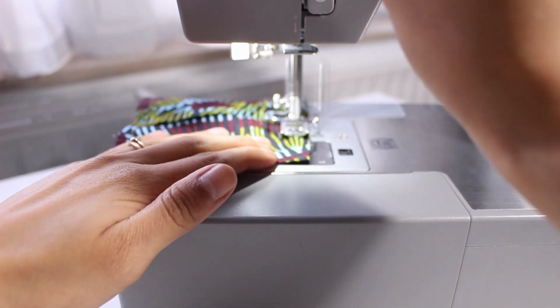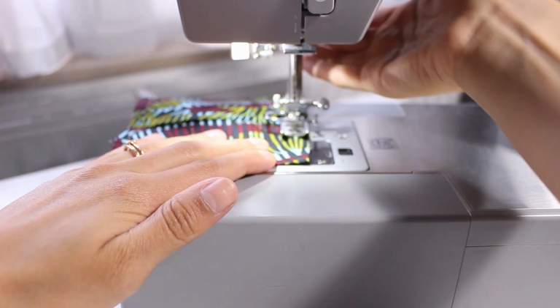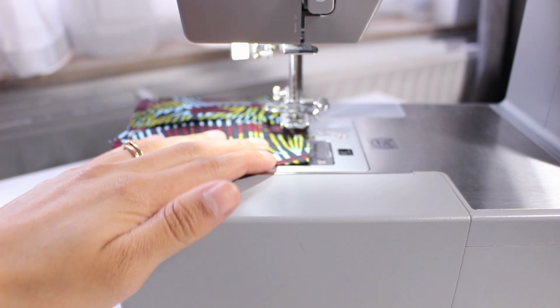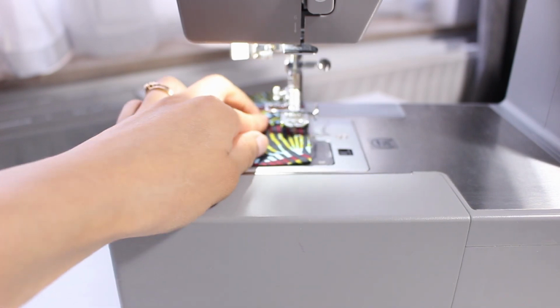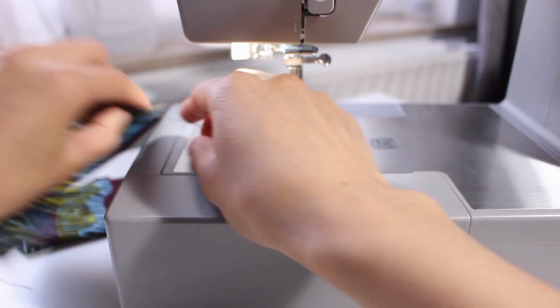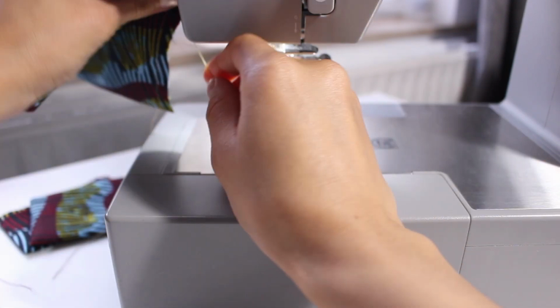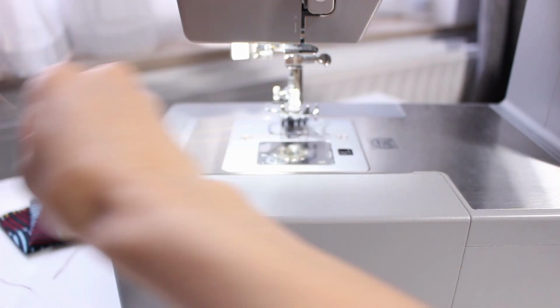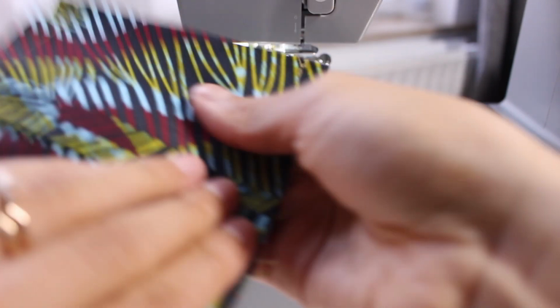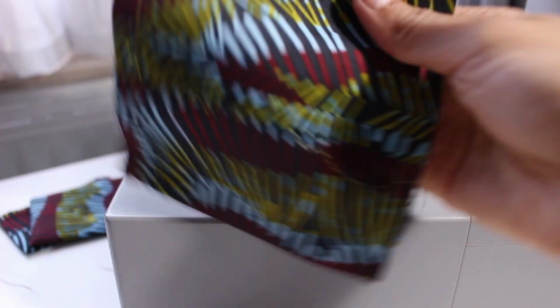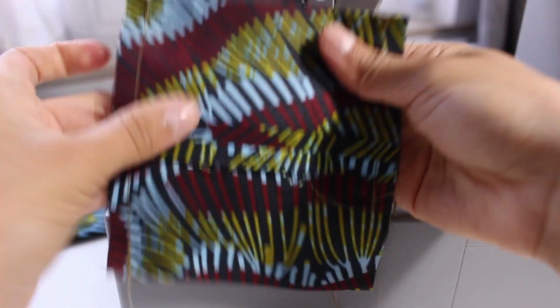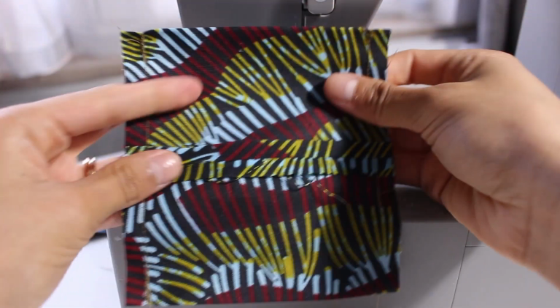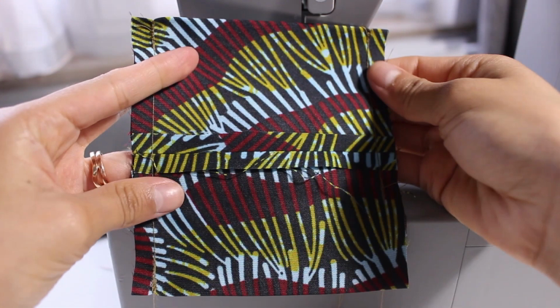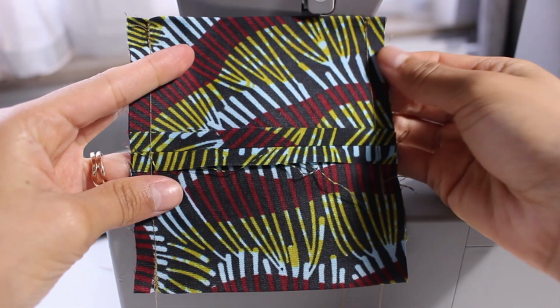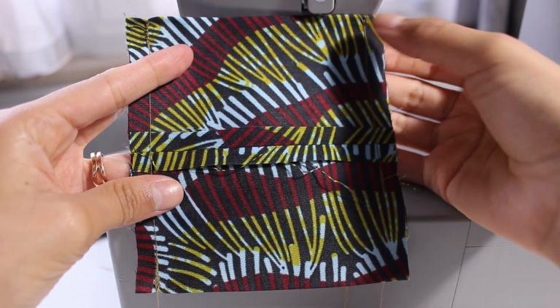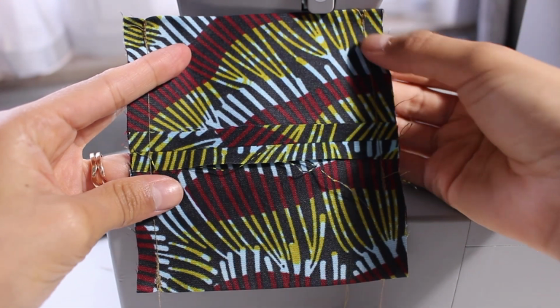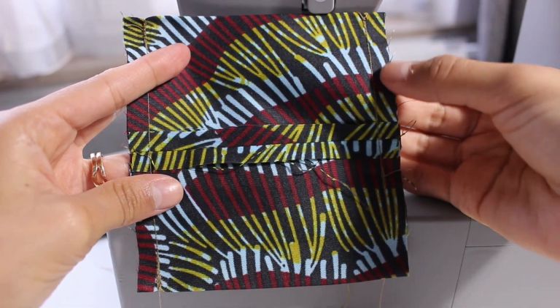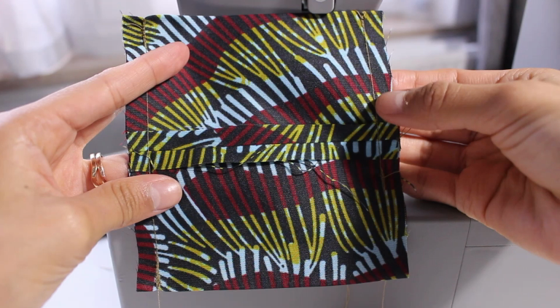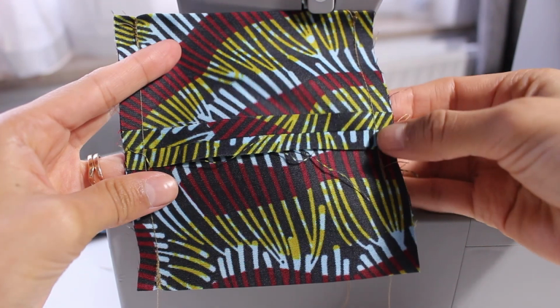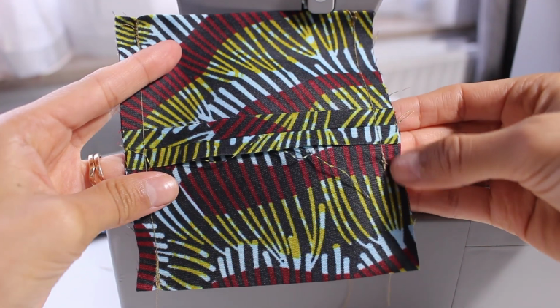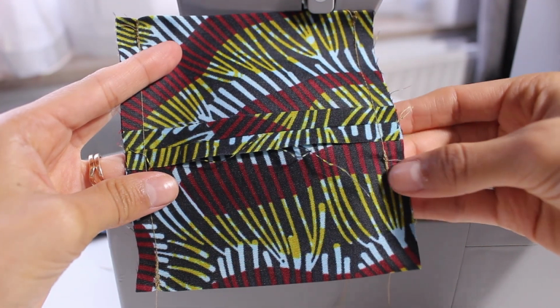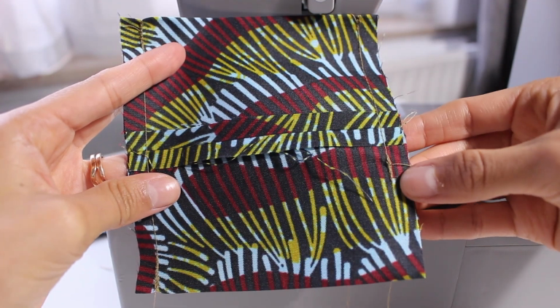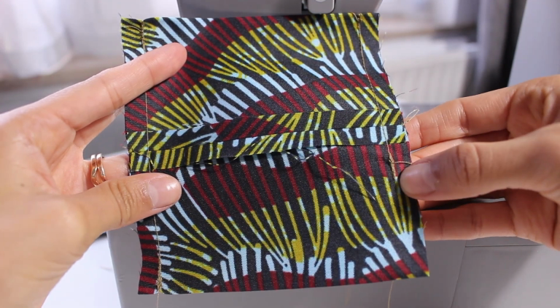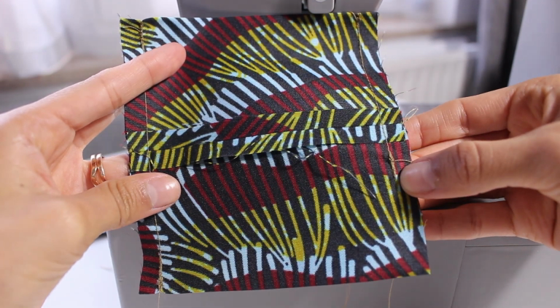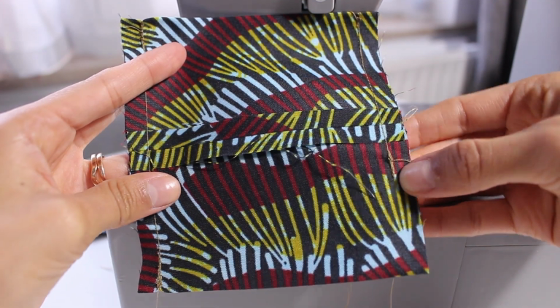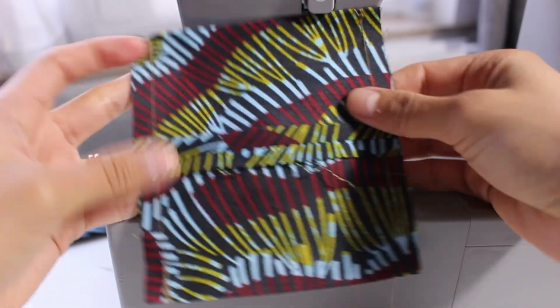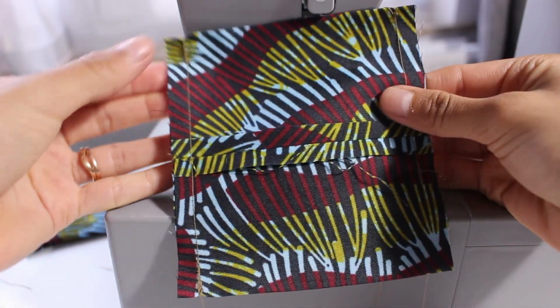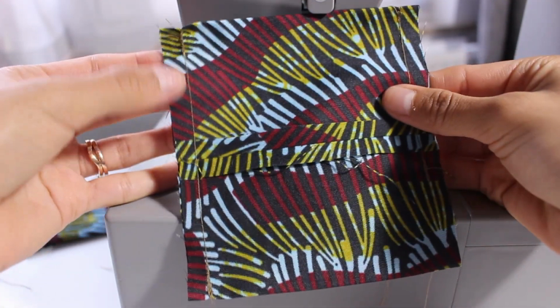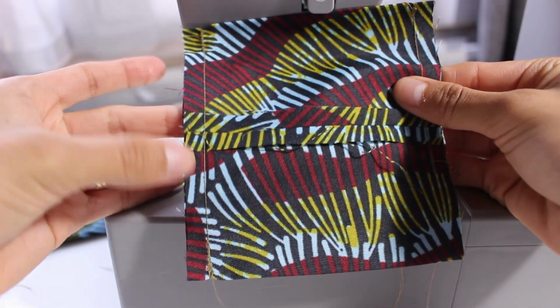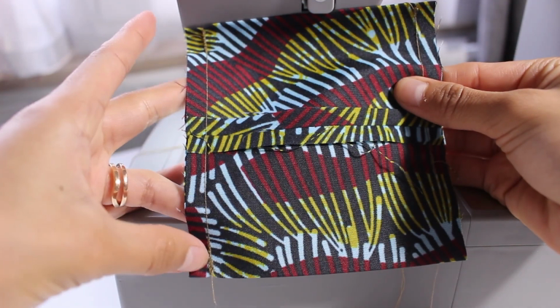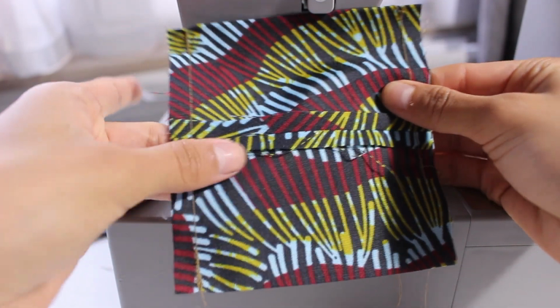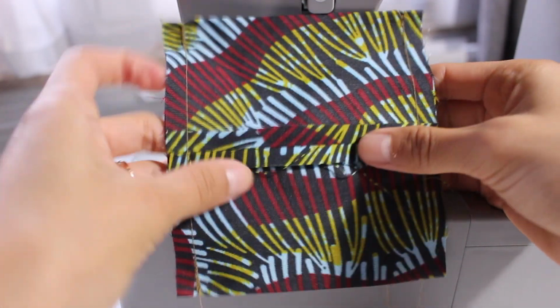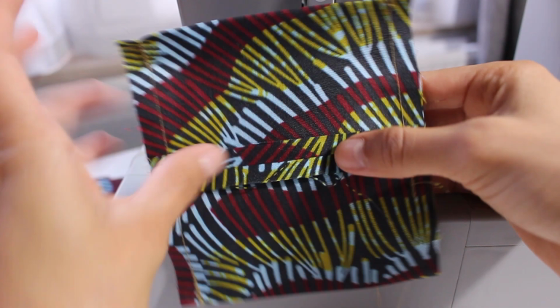Don't forget to backstitch — it's really important so that it stays nice and secure. As you can see I've passed the center seam and that's about where I stopped, so the other side is fully done.